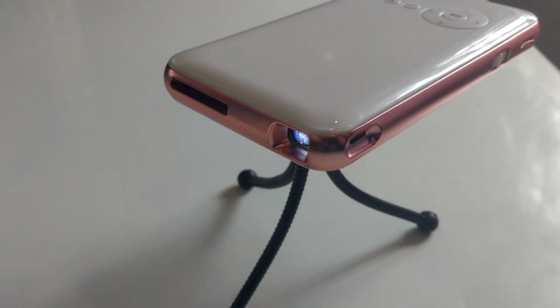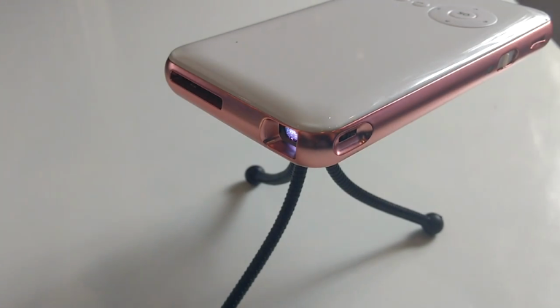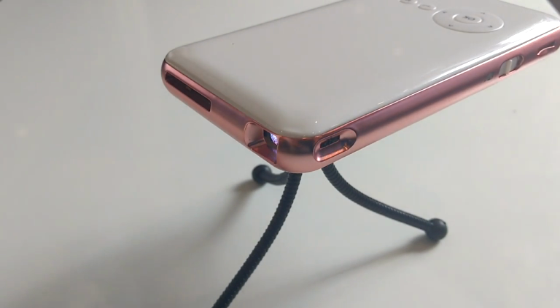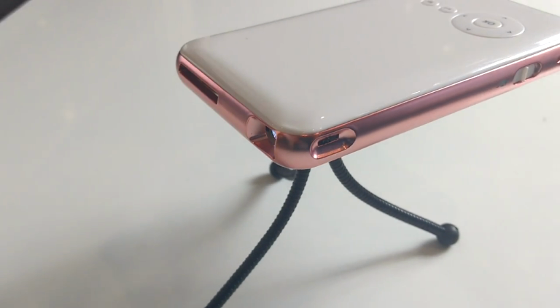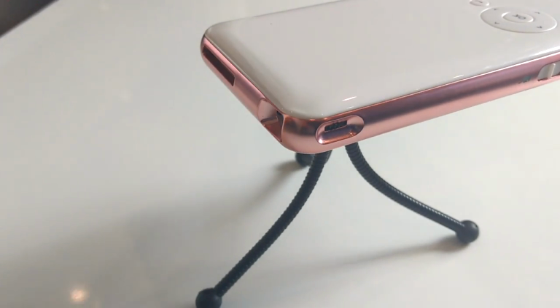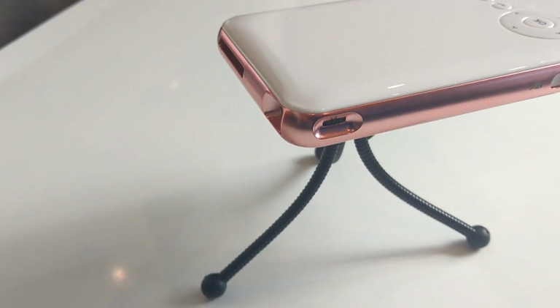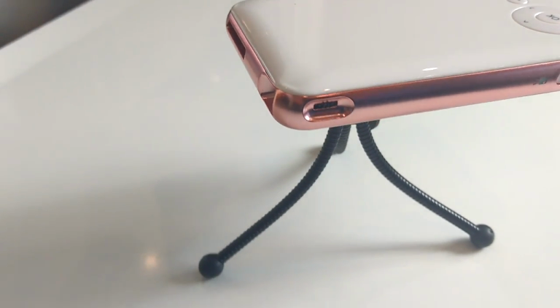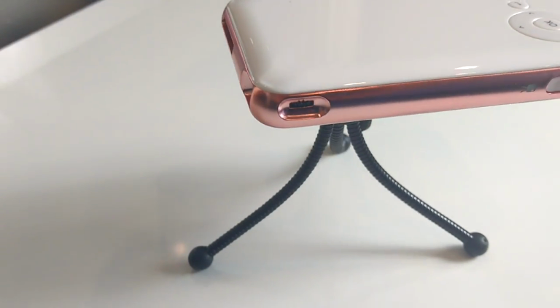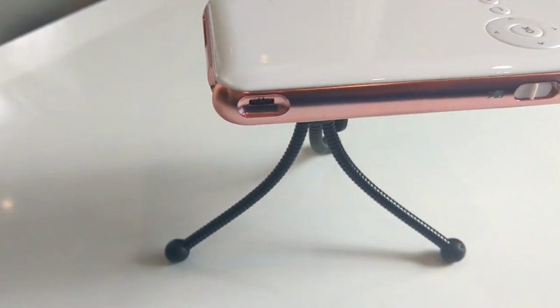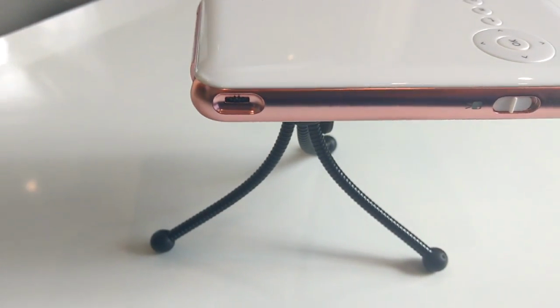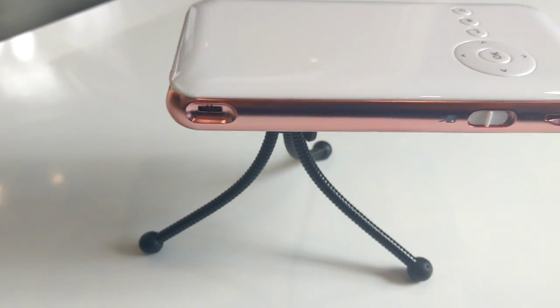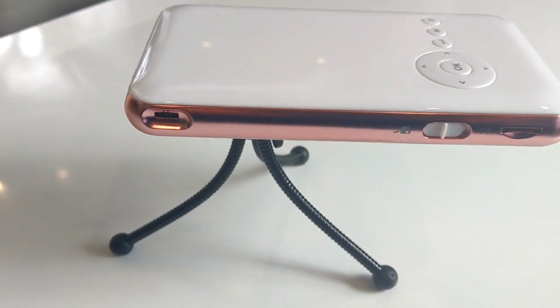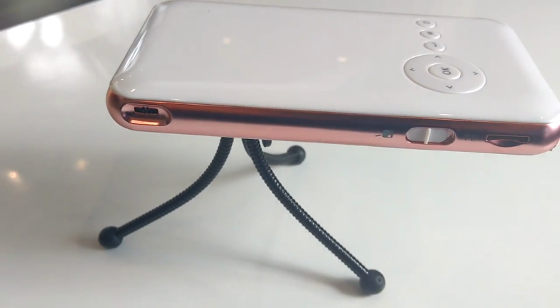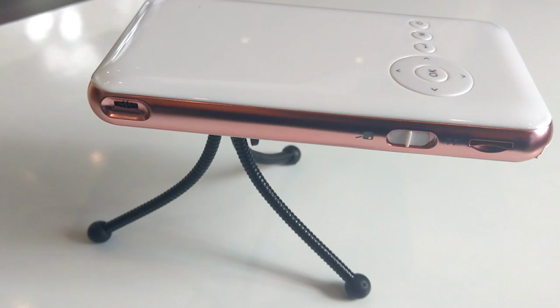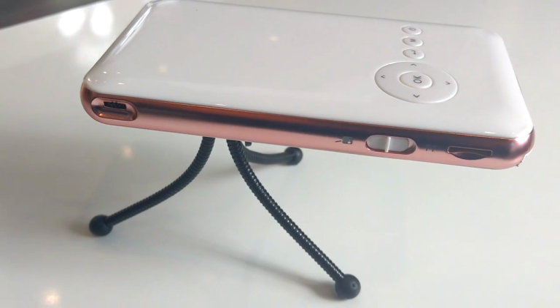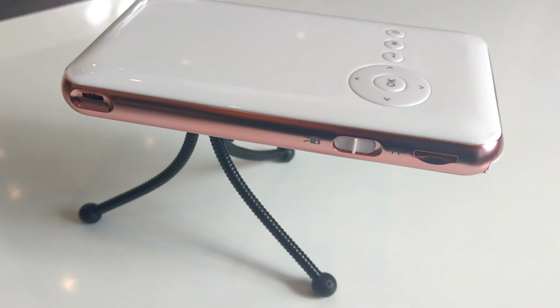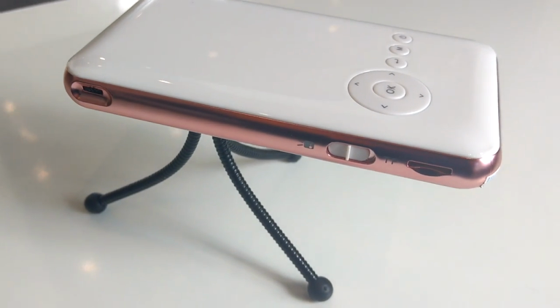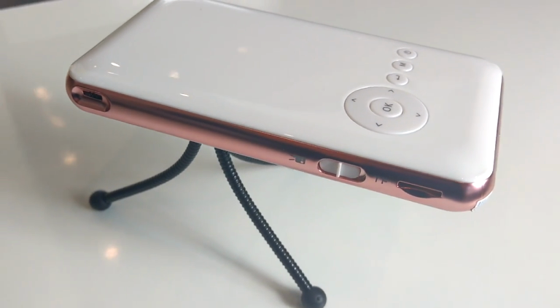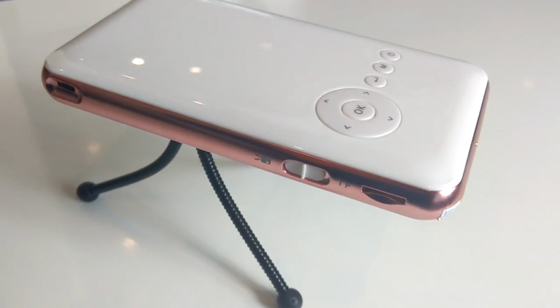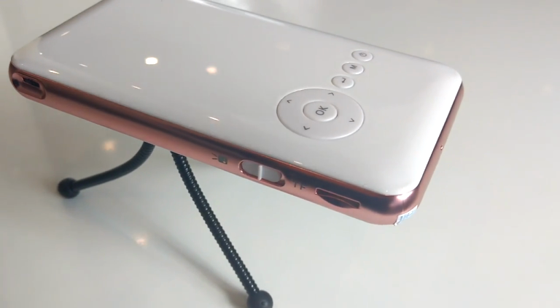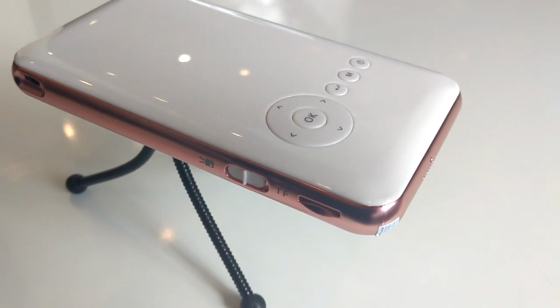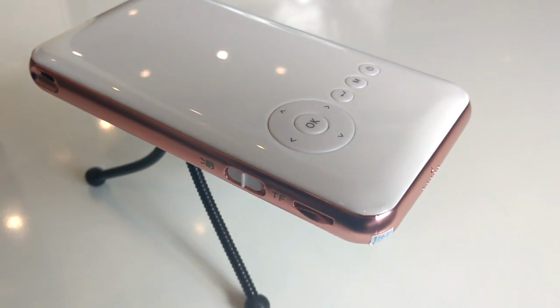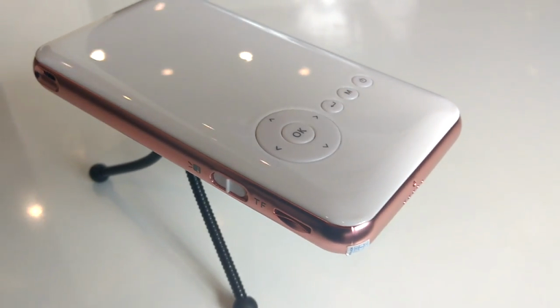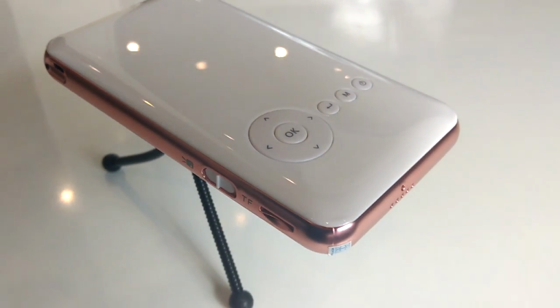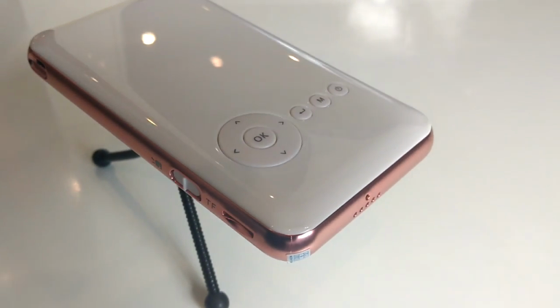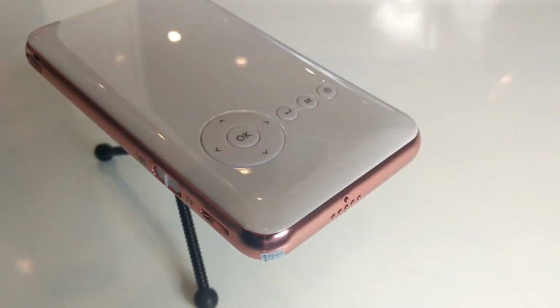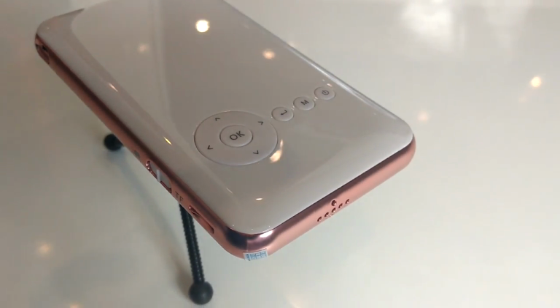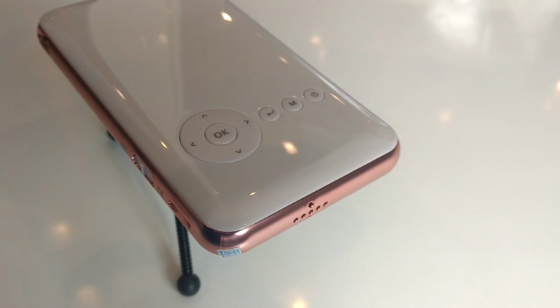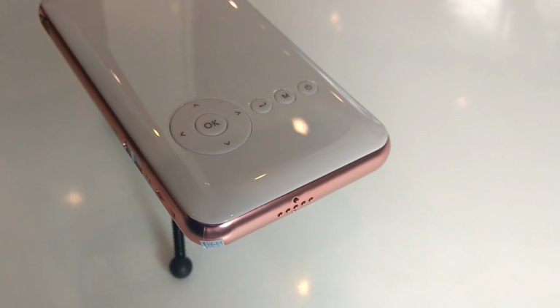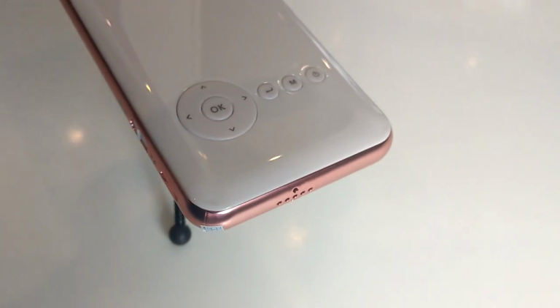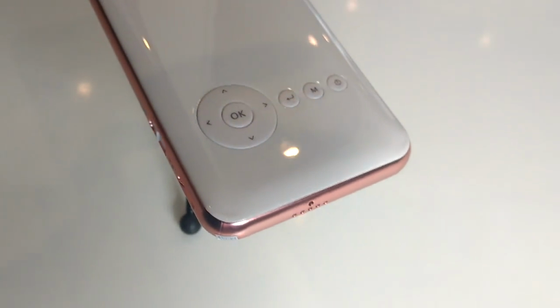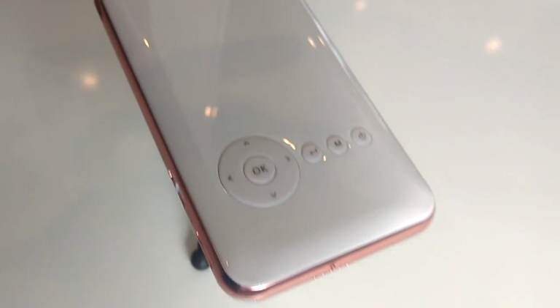The Droidbox Go Mini Projector is the perfect present for those who desire a big screen. The Droidbox Go is small enough to fit in your bag or coat pocket and runs the Android operating system, much like your standard Droidbox set-top boxes.